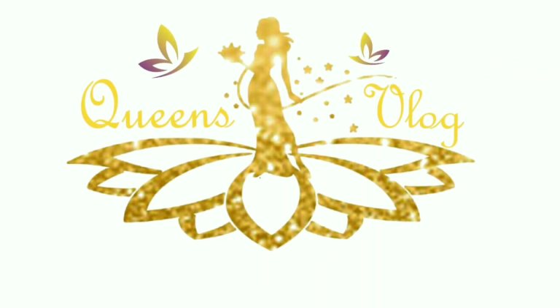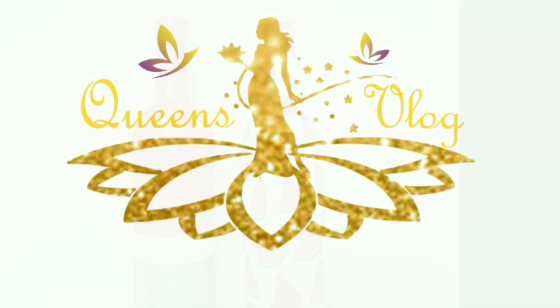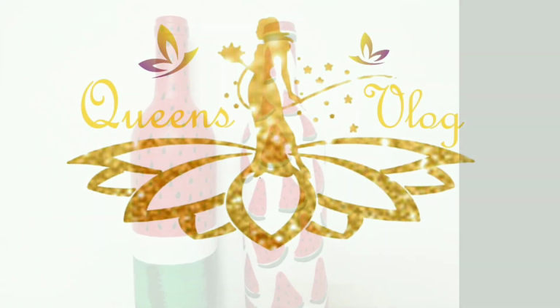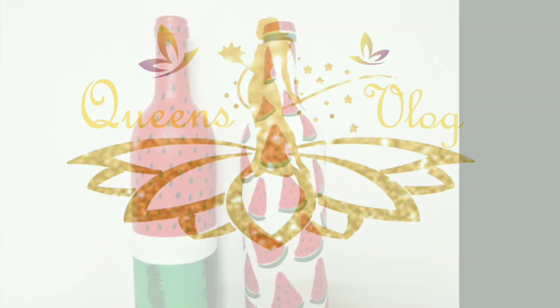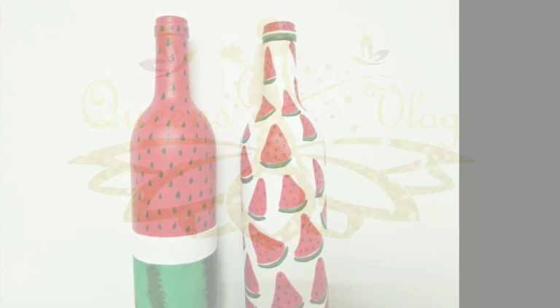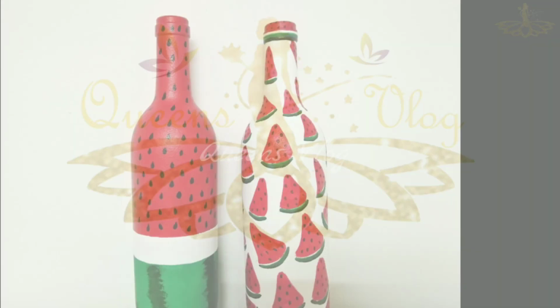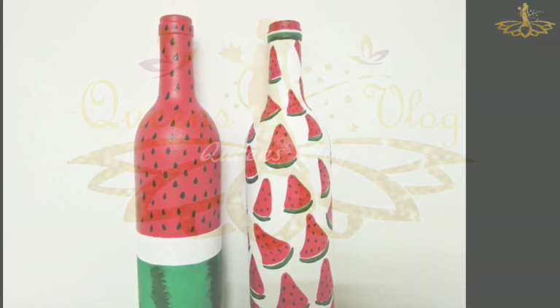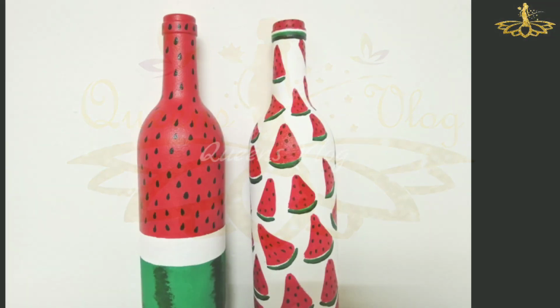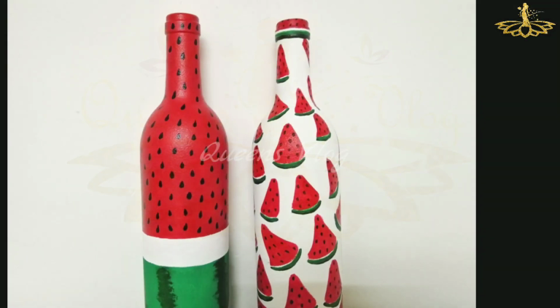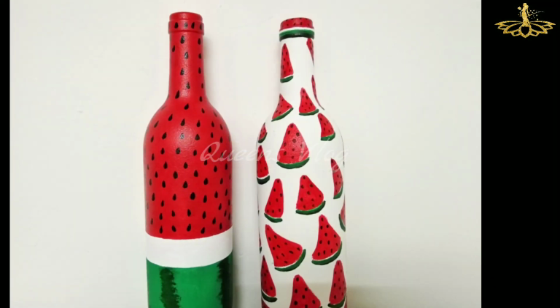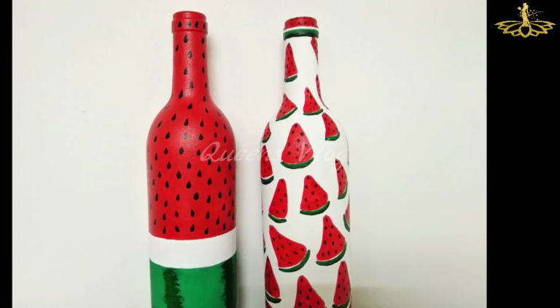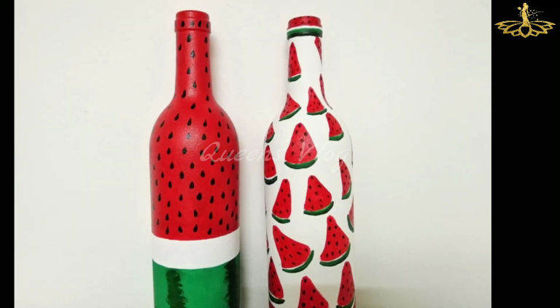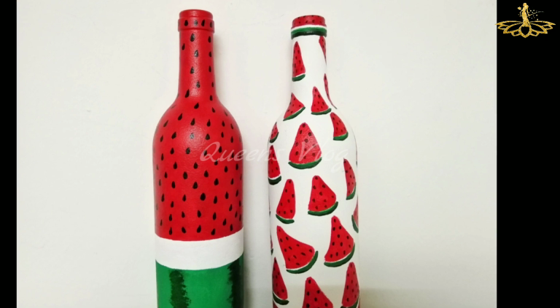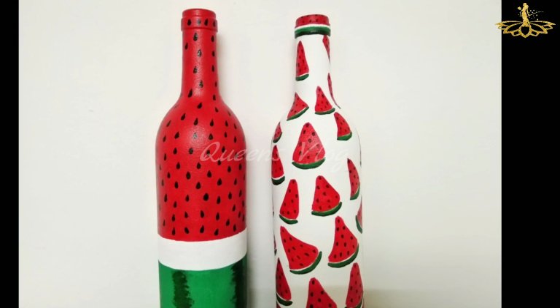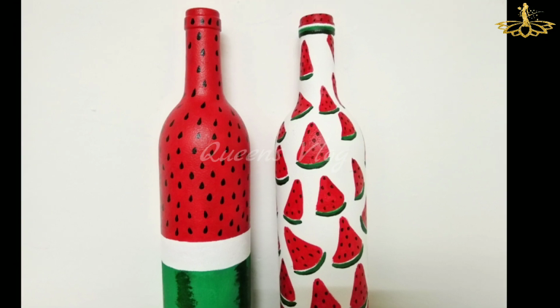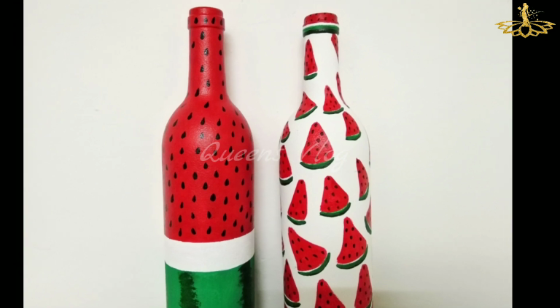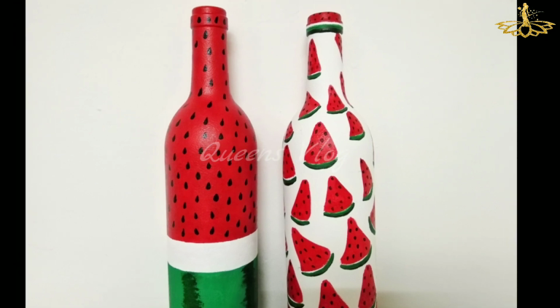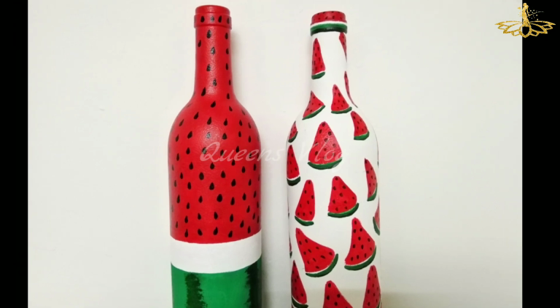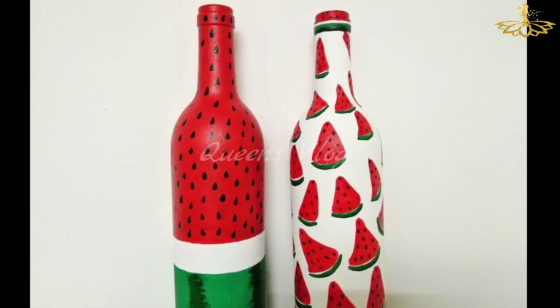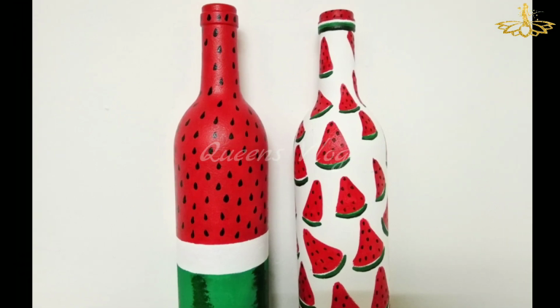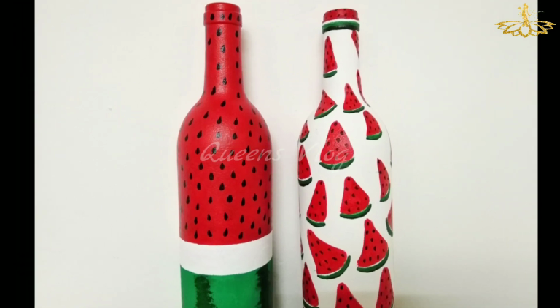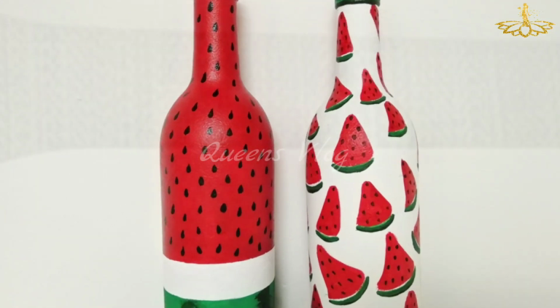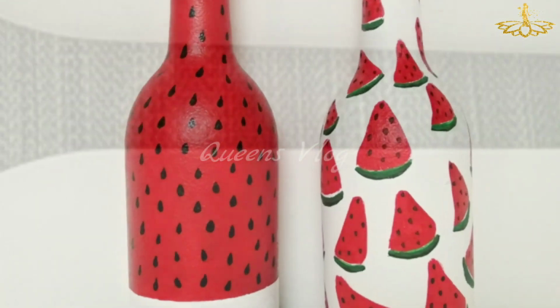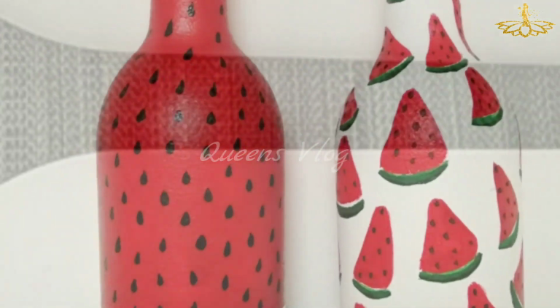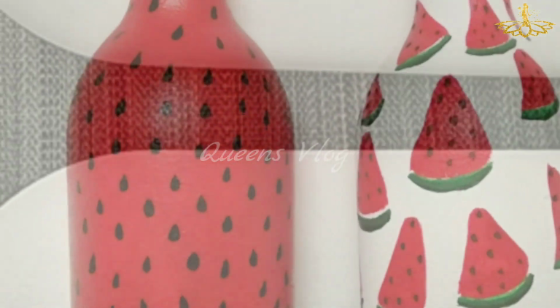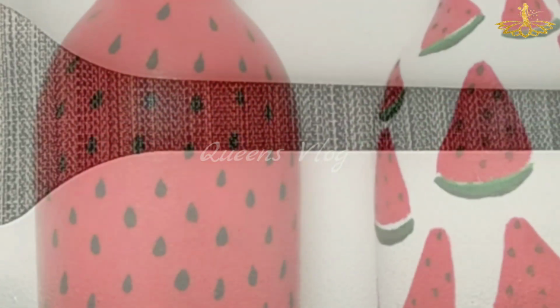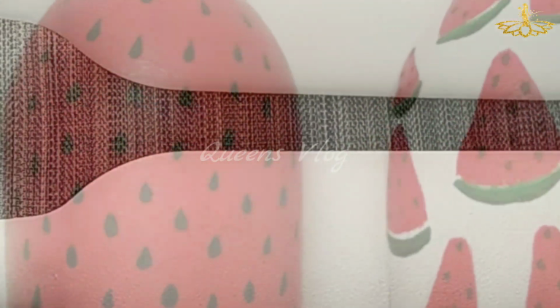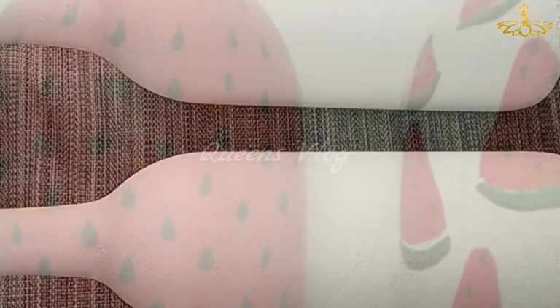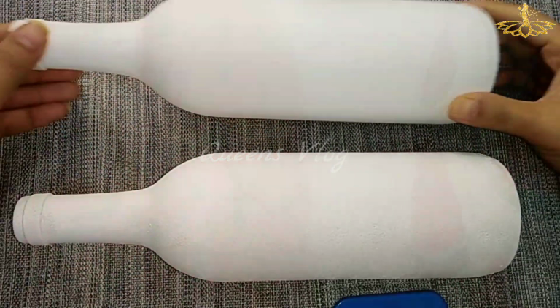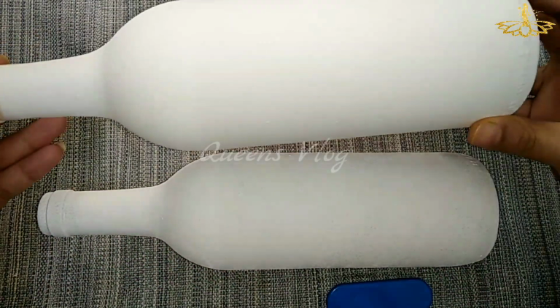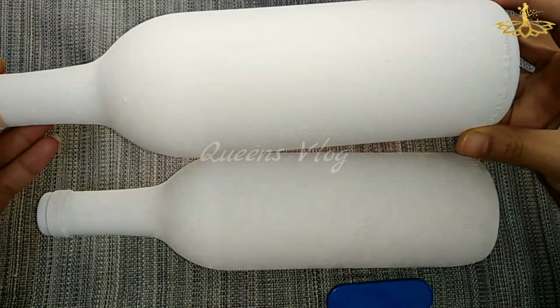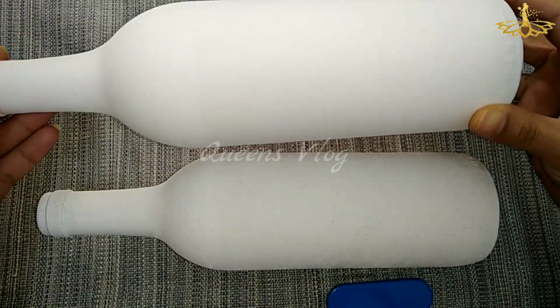Welcome to CUNES LOCK! This is a simple bottle of watermelon design. This is the pair of watermelon design.